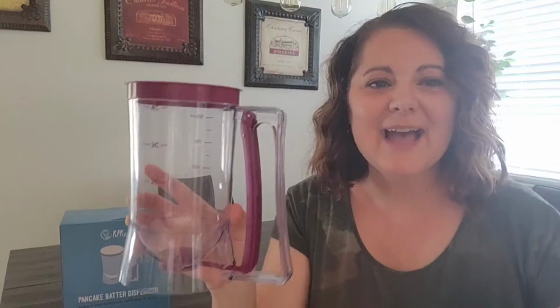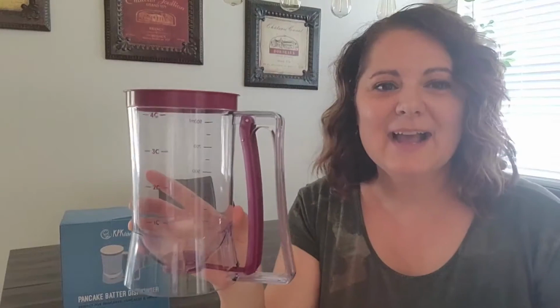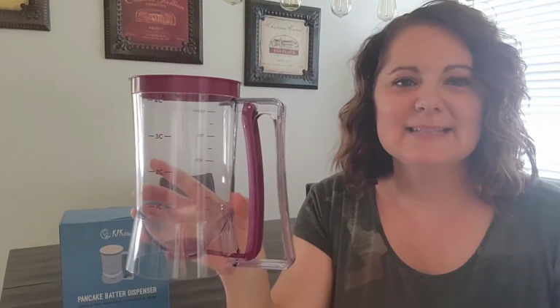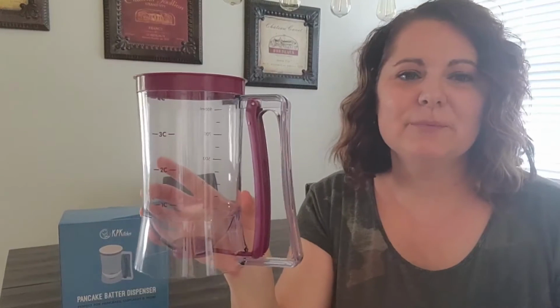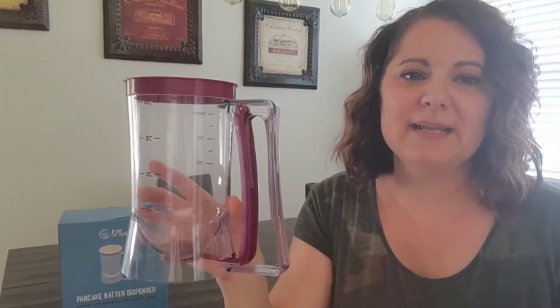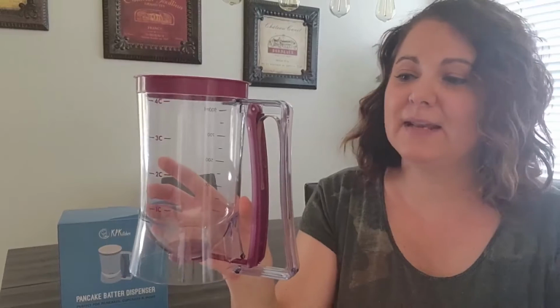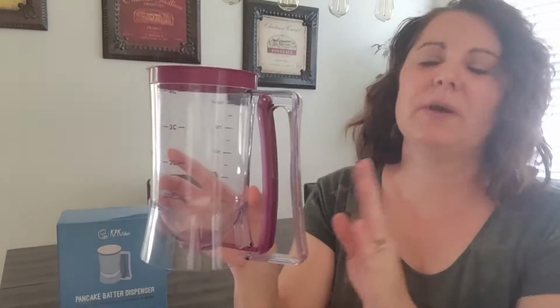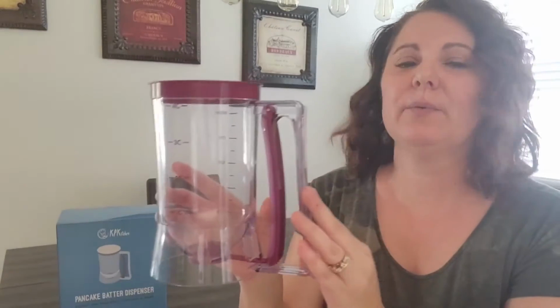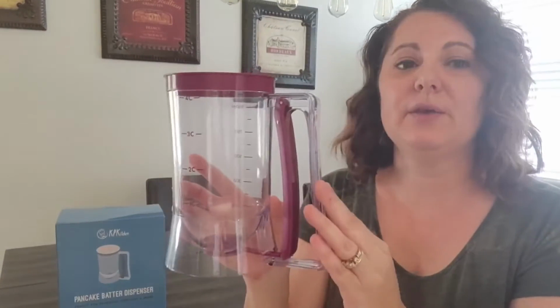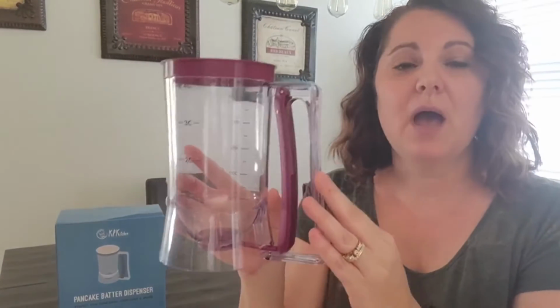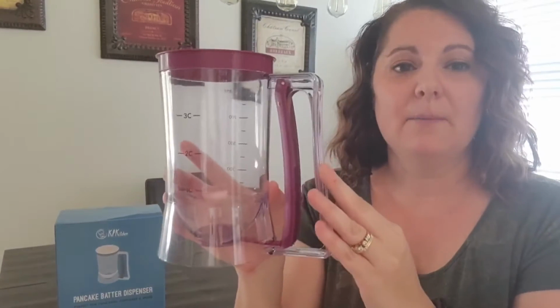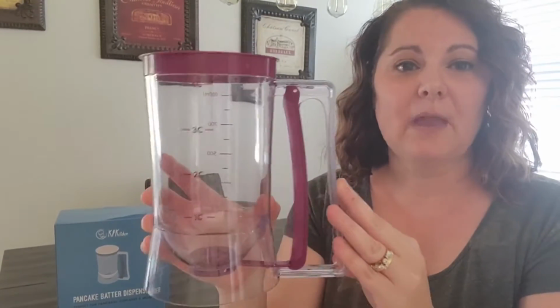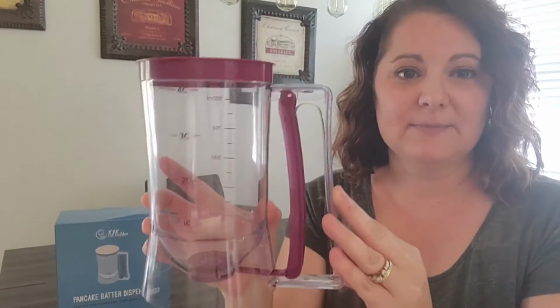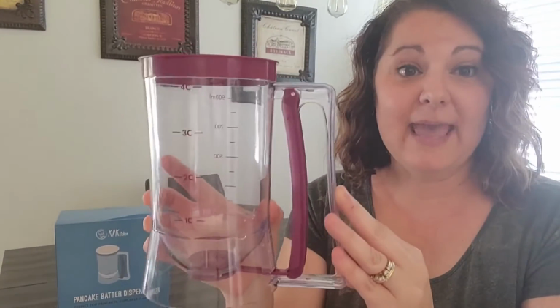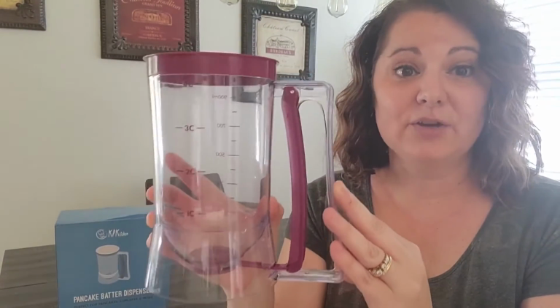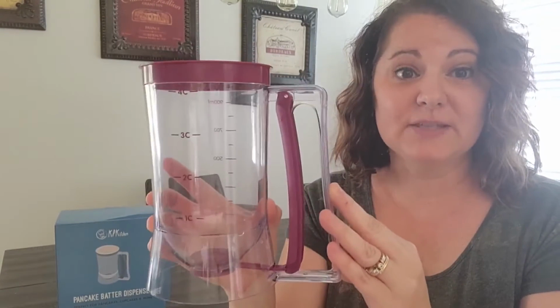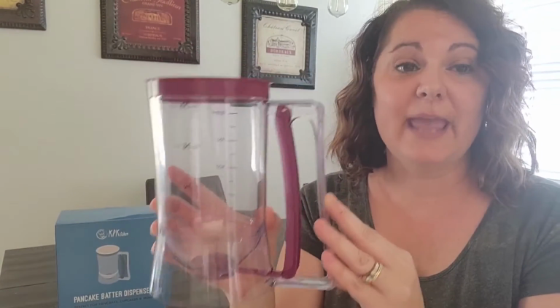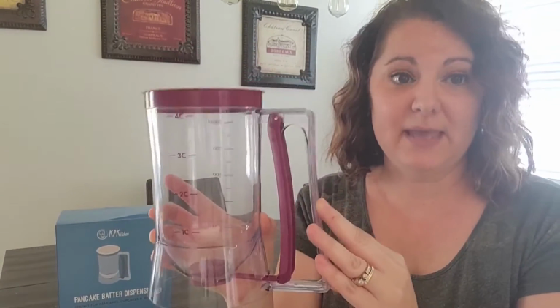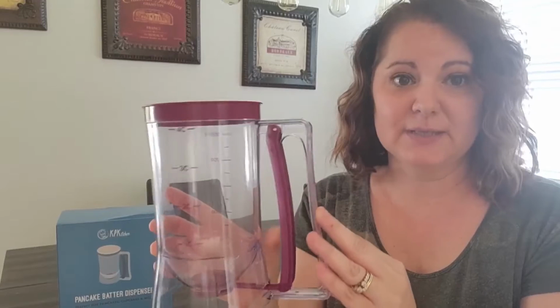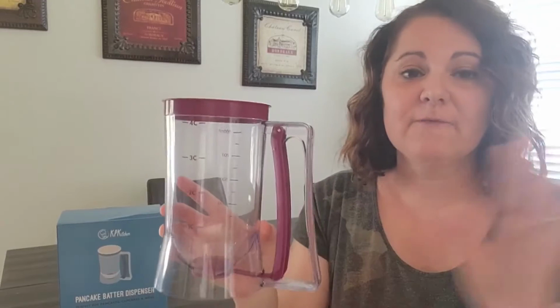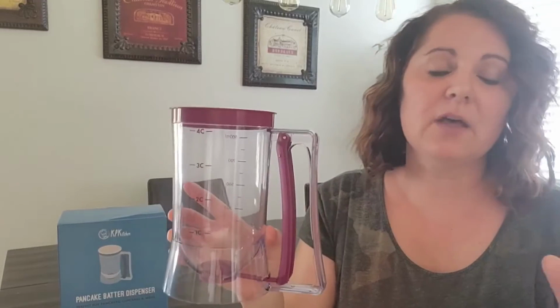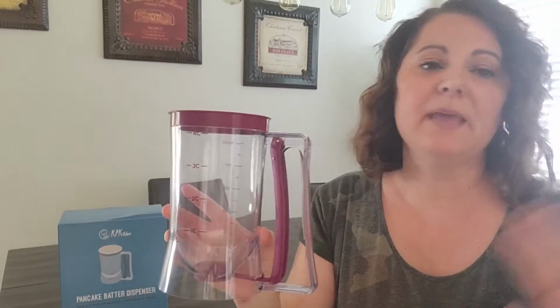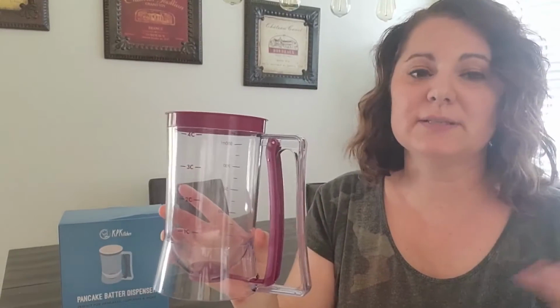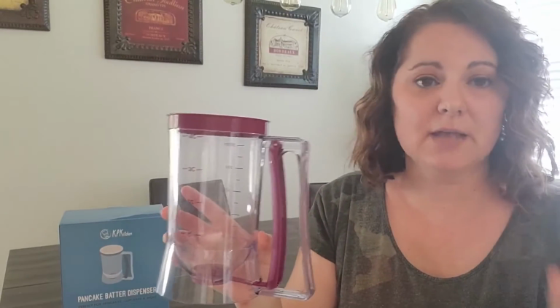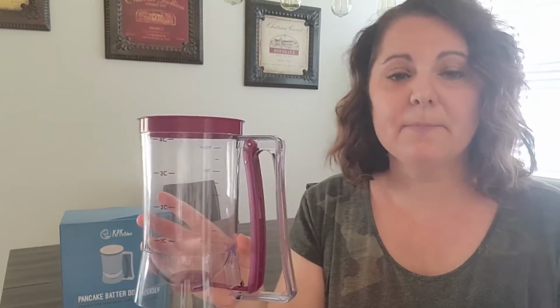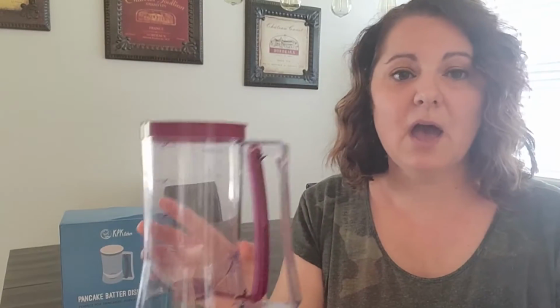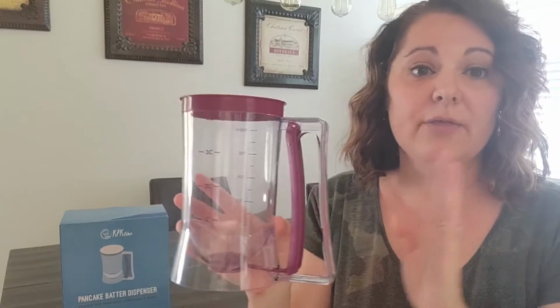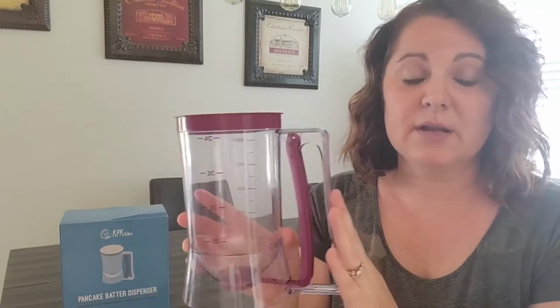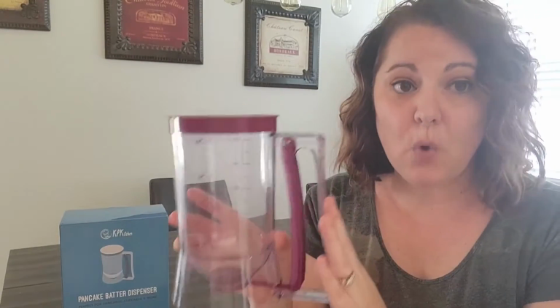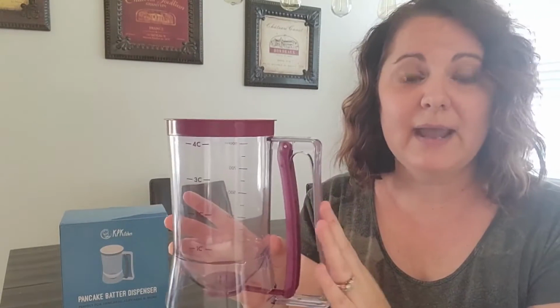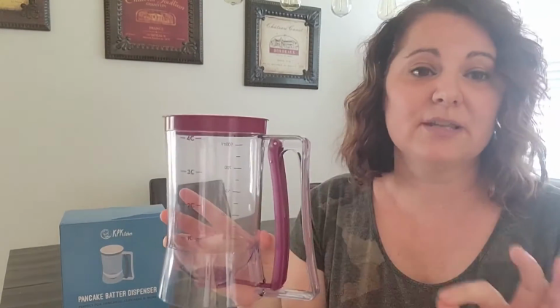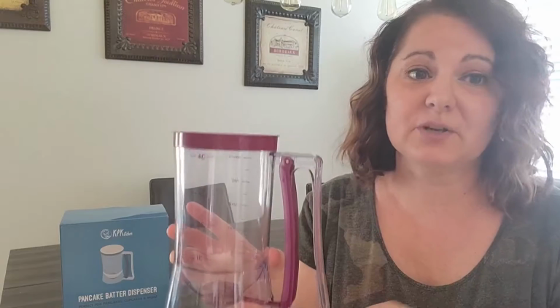Hi guys, this is Laurie from WTI, and I just want to share with you this pancake batter dispenser from KP Kitchens. KP Kitchens is an awesome company — all their products are quality and their customer service is outstanding.